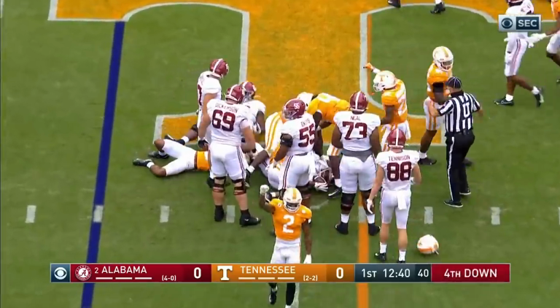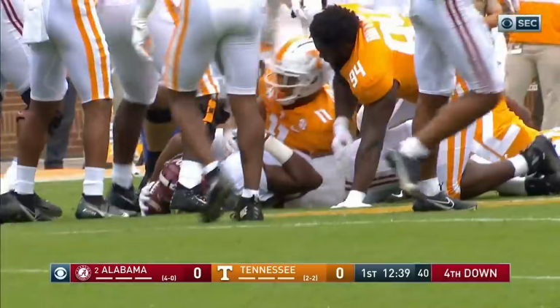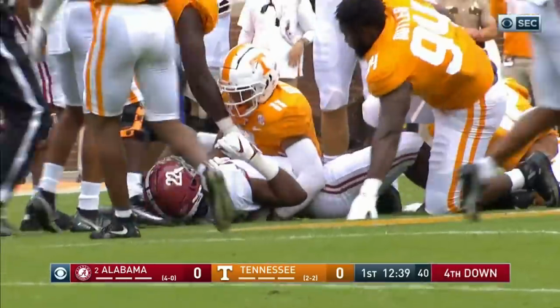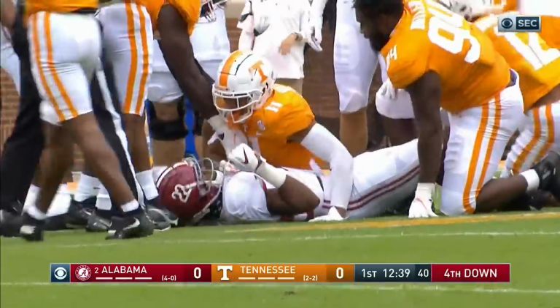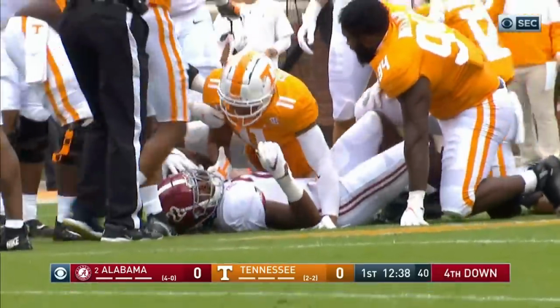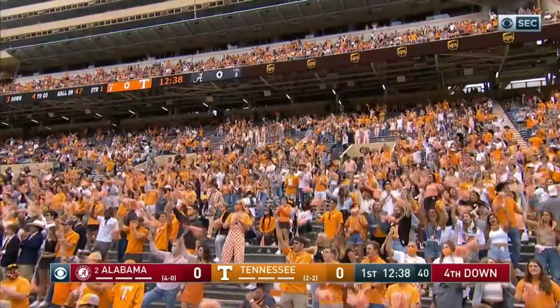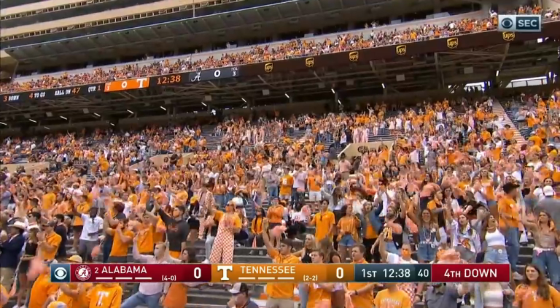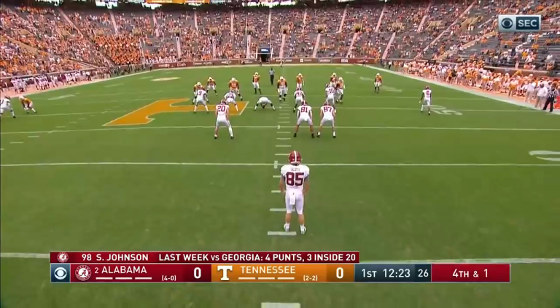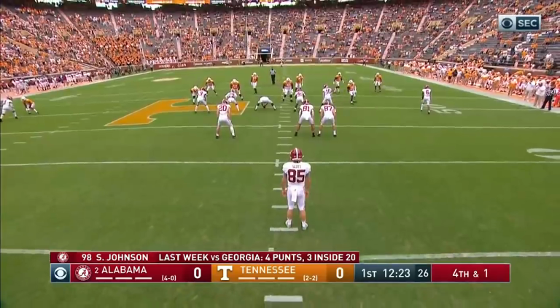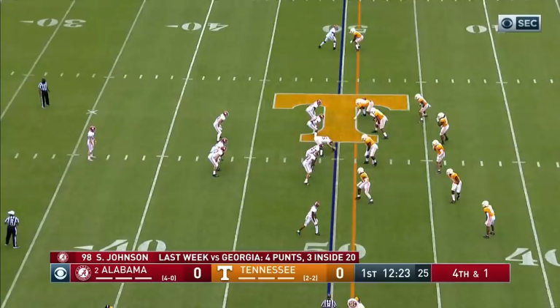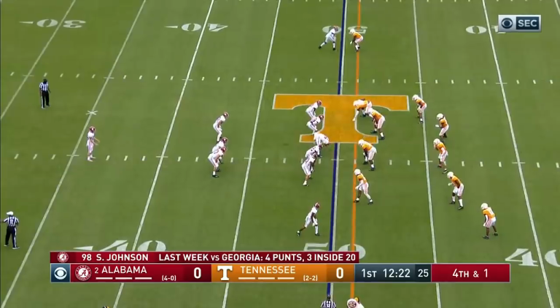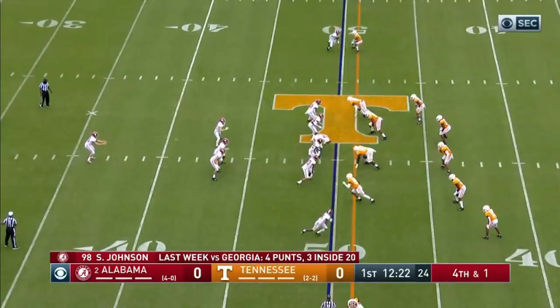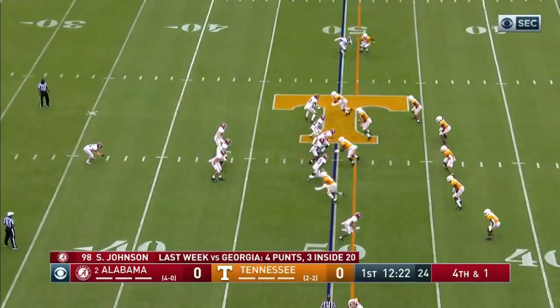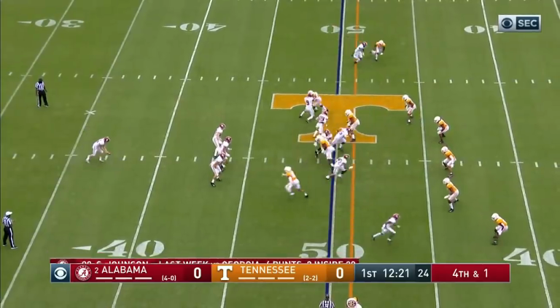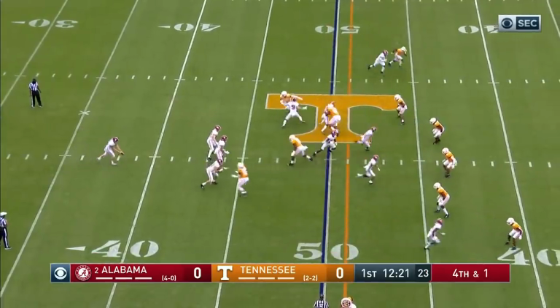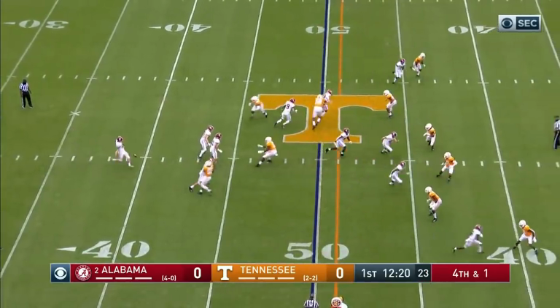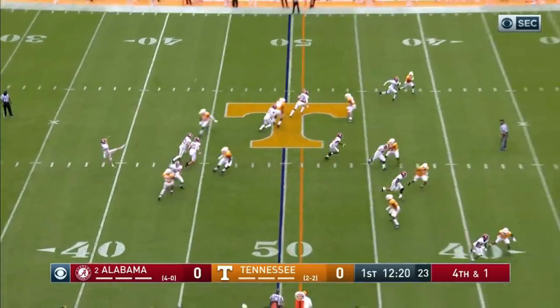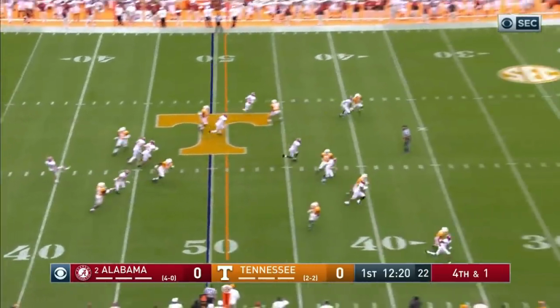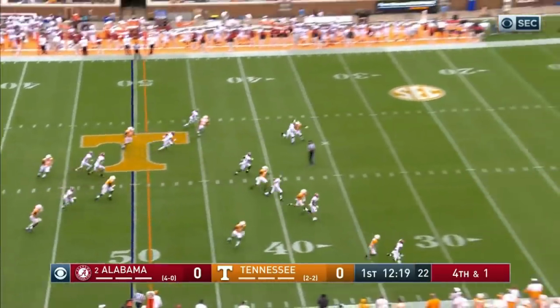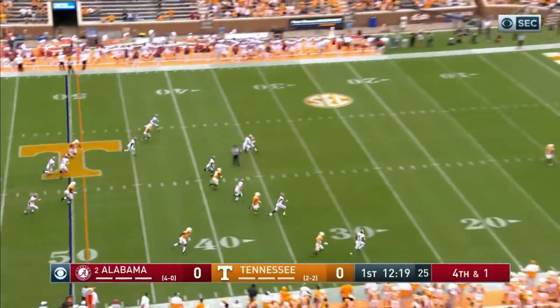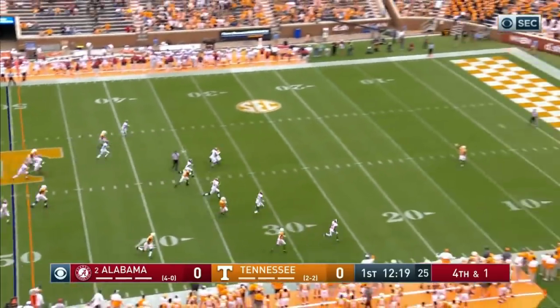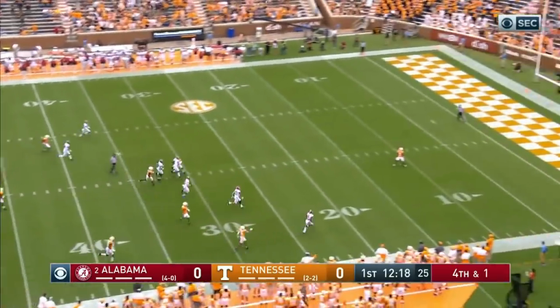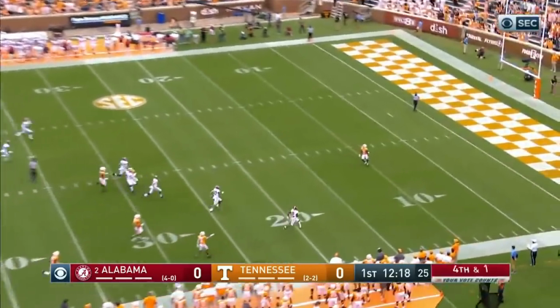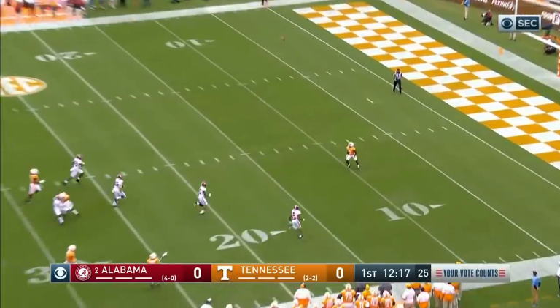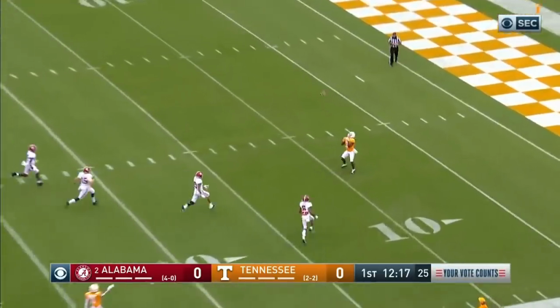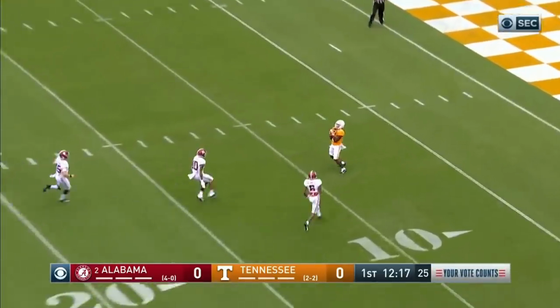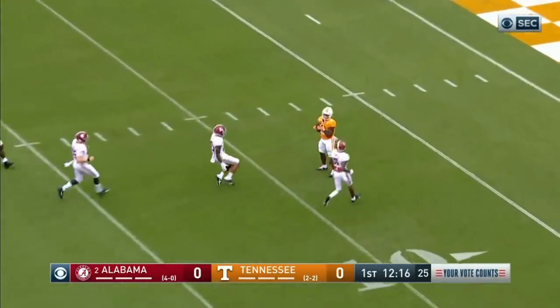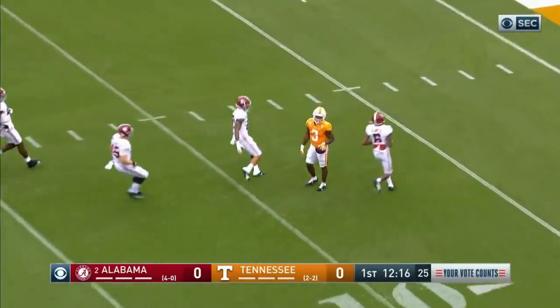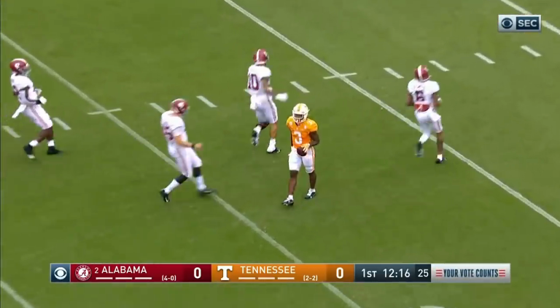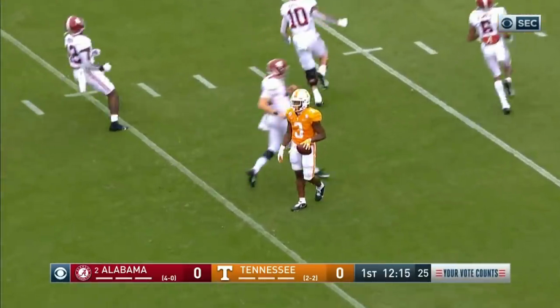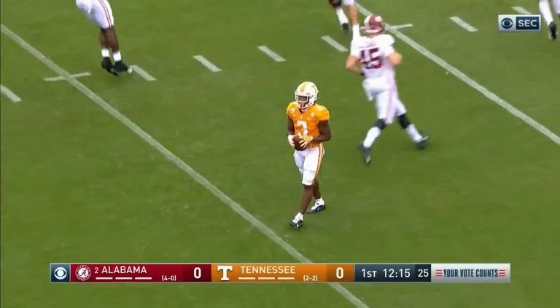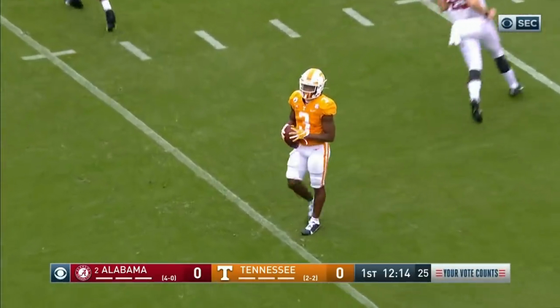Najee Harris, and he's gonna be stopped short of the first down, right at the 50. It's fourth down. Charlie Scott's gonna punt — Sam Johnson is the normal punter but hasn't had the greatest of years. So Scott will knock this one down to a fair catch by Eric Gray inside the 10-yard line.